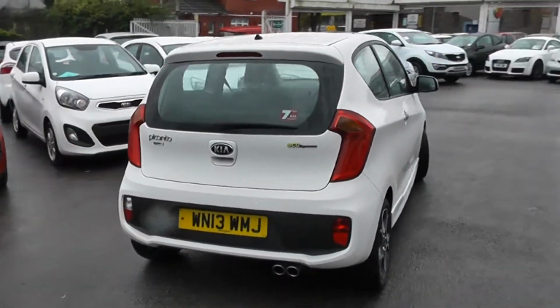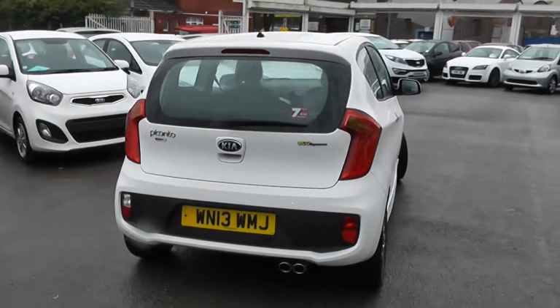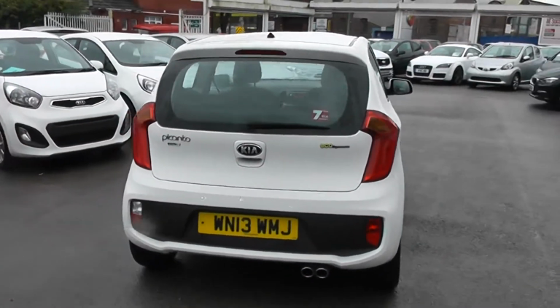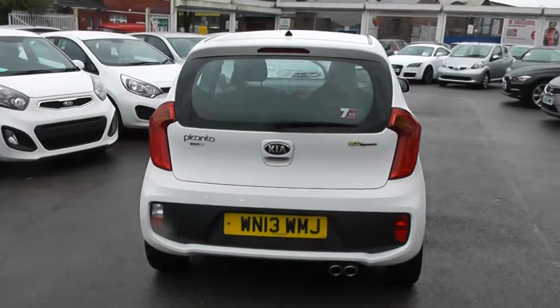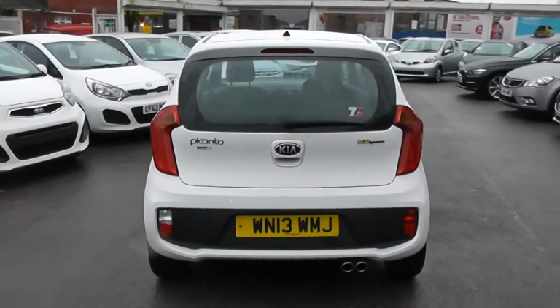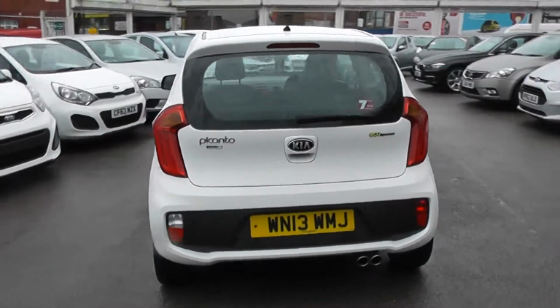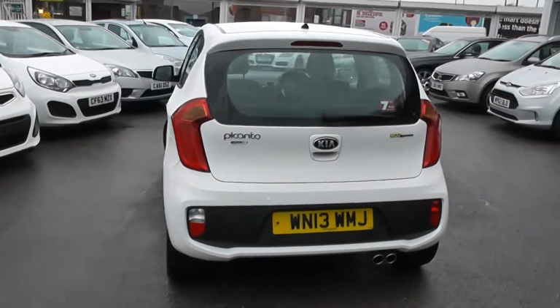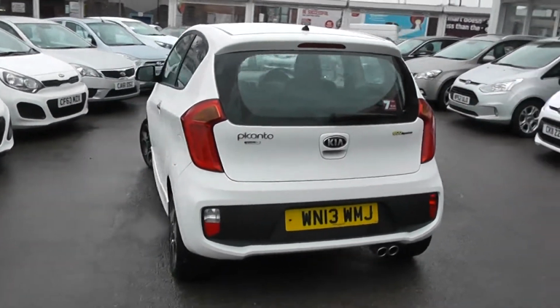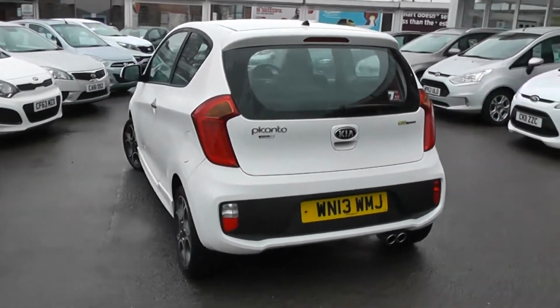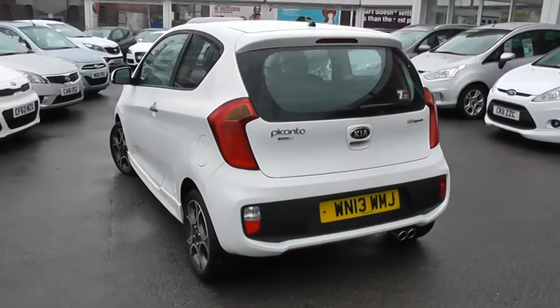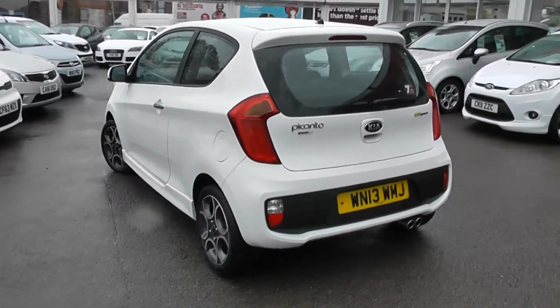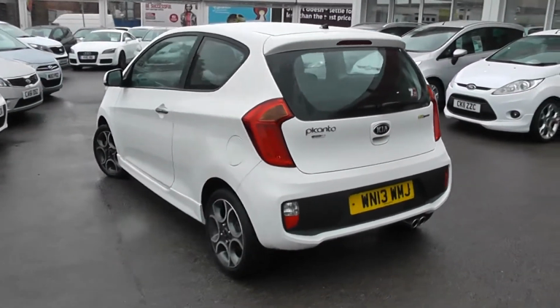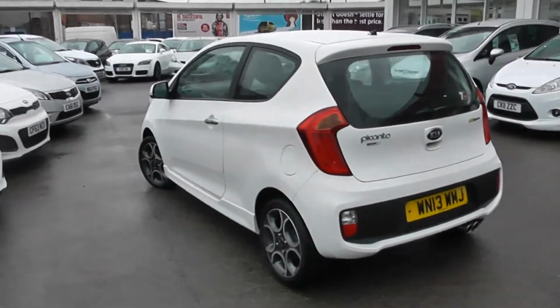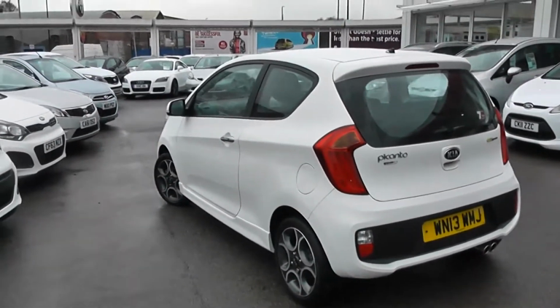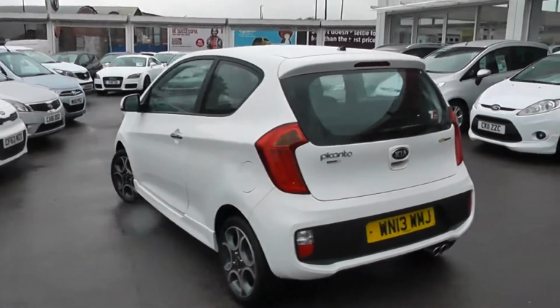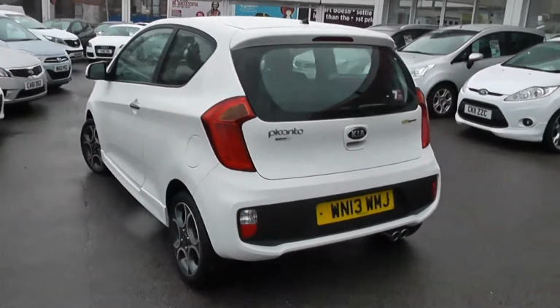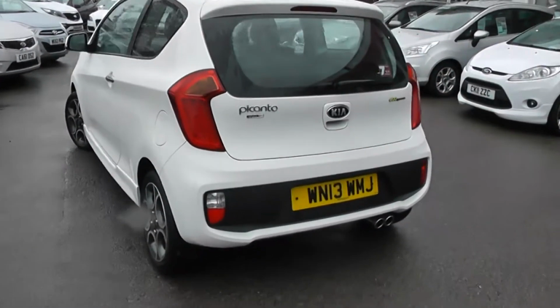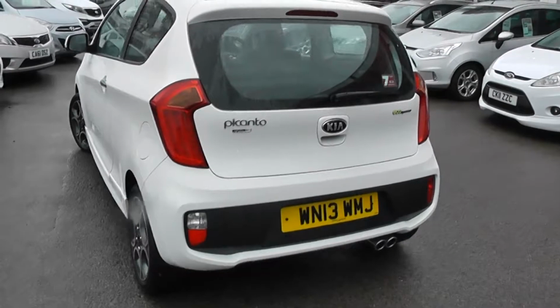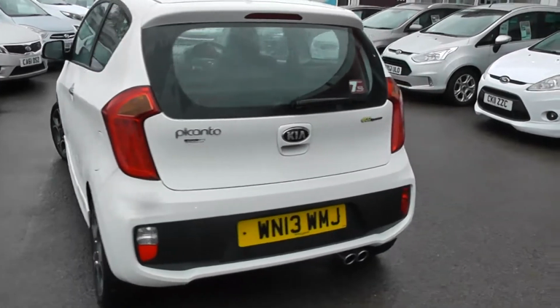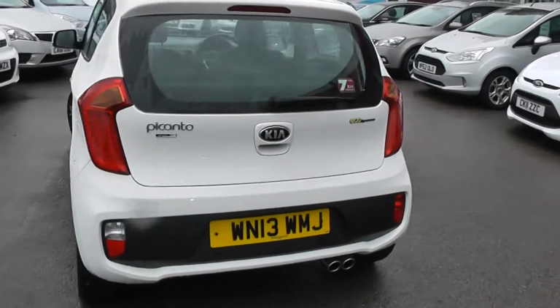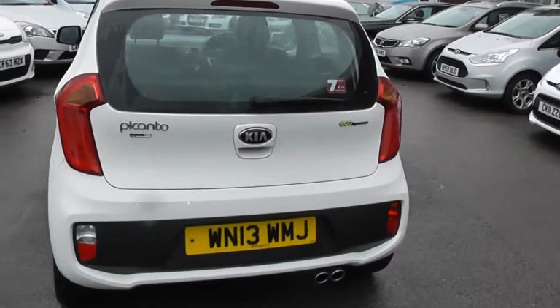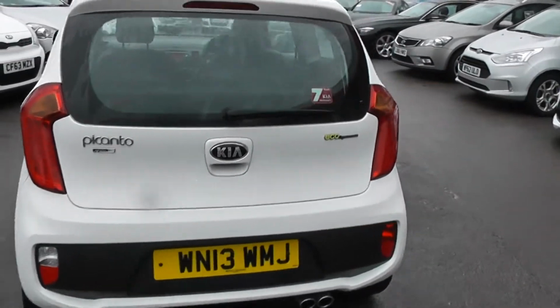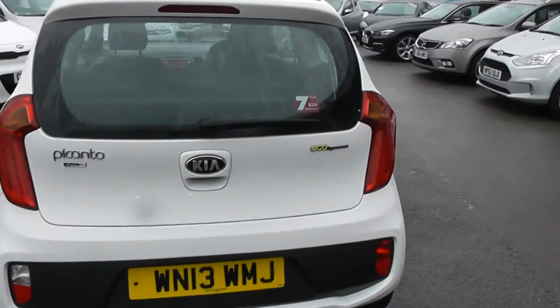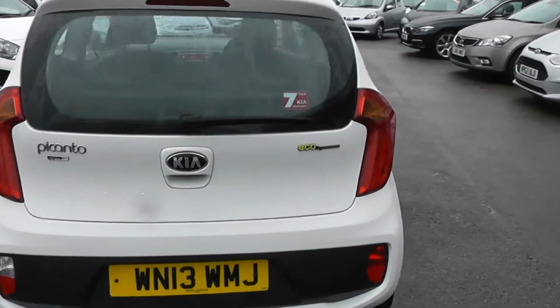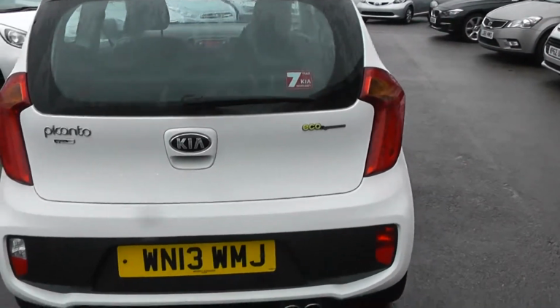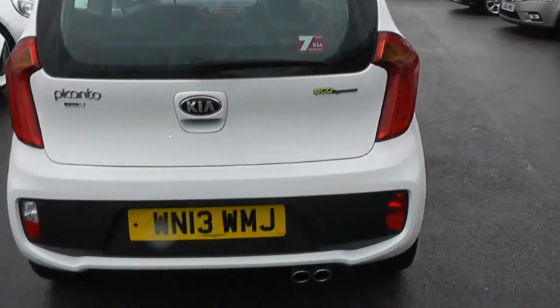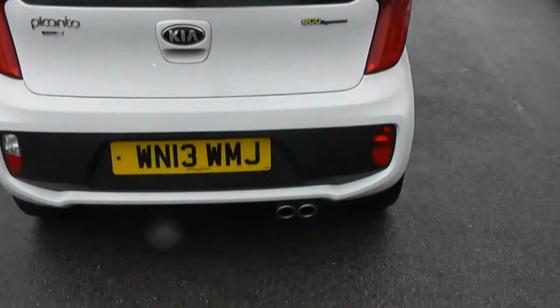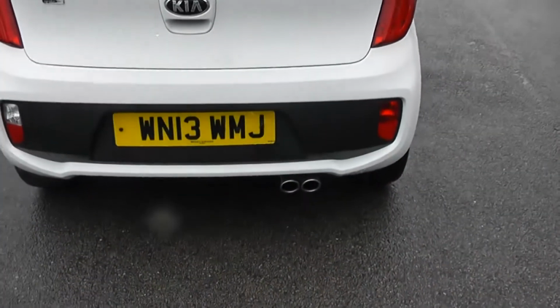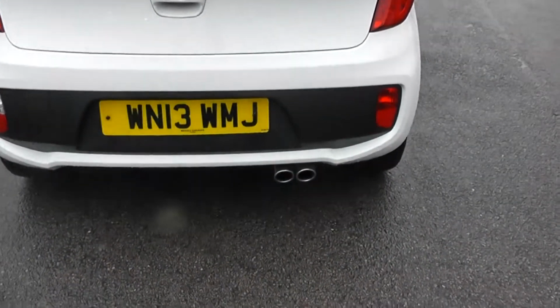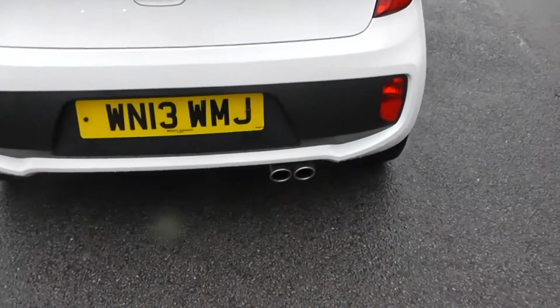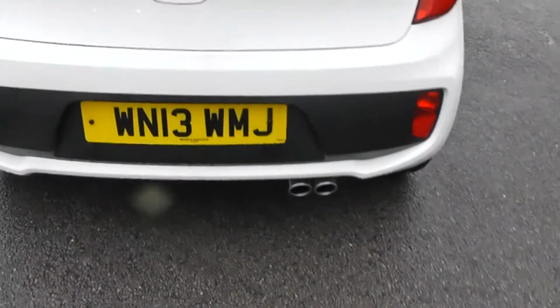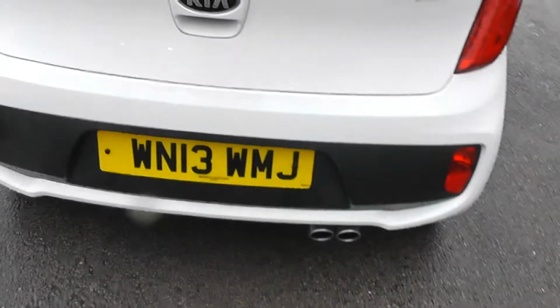And to the rear, we've got a high-rise third brake light with heat to the rear window and rear windshield wiper. Again, great condition all round. It is part of the EcoDynamics range, and I'll show you some features of that inside in a moment. You've also got the twin exhaust down at the bottom right.